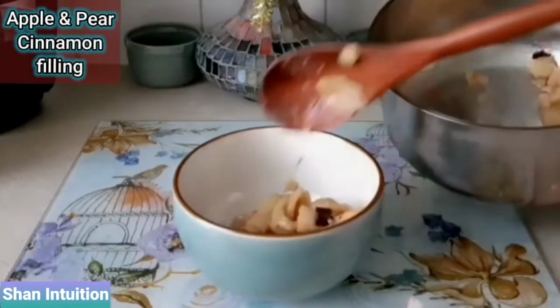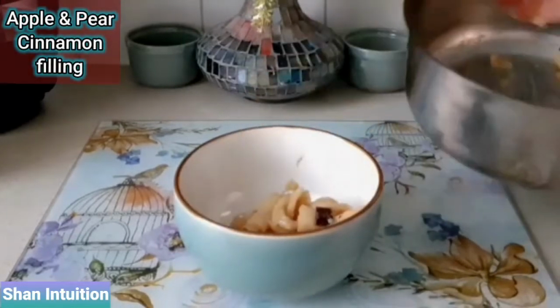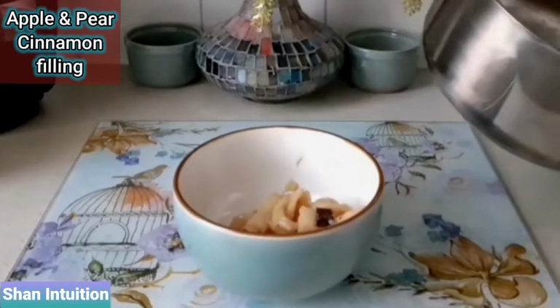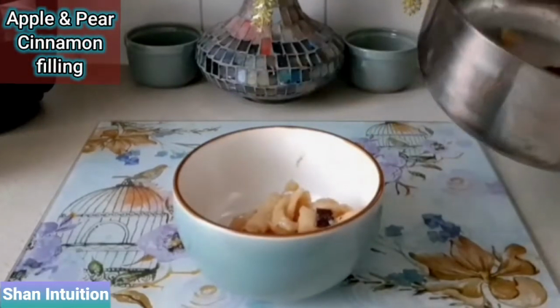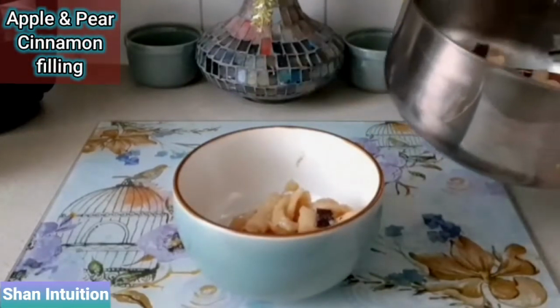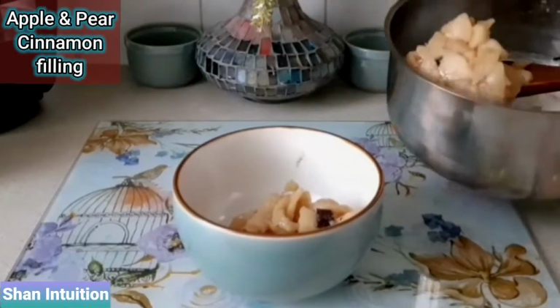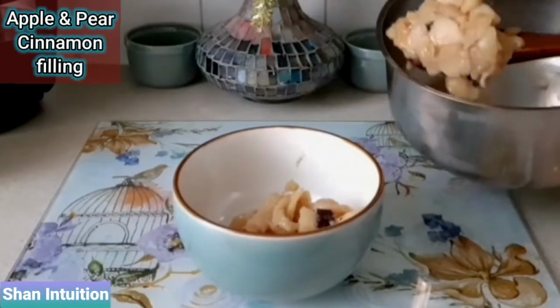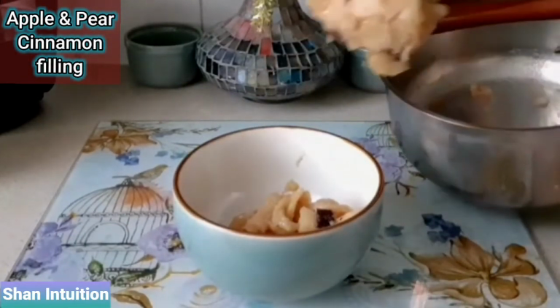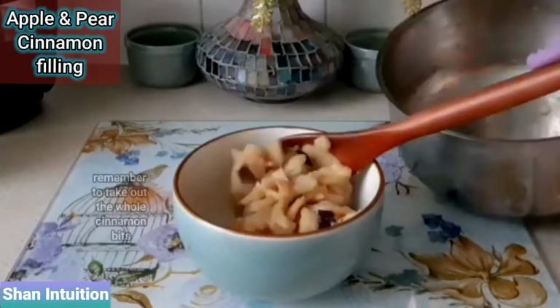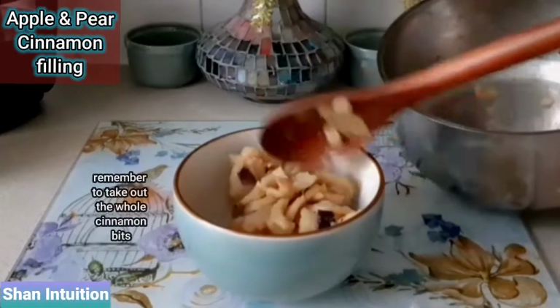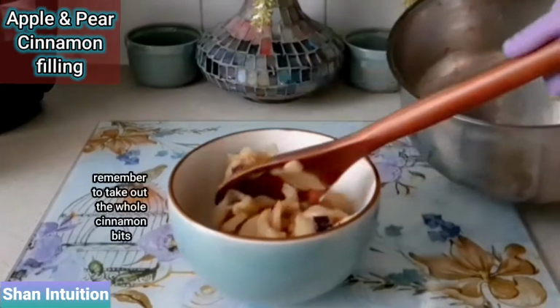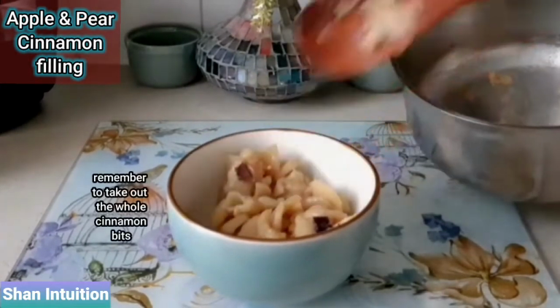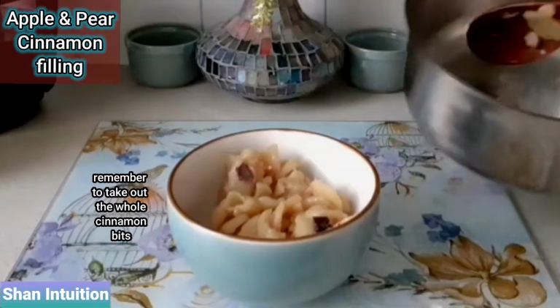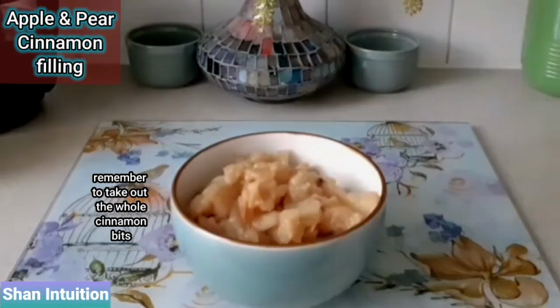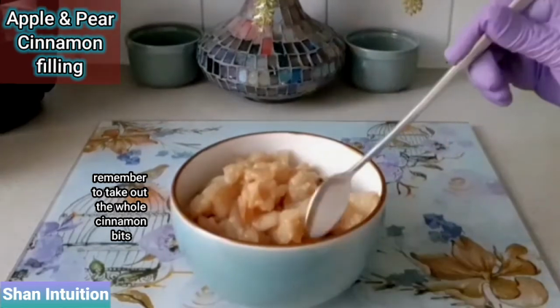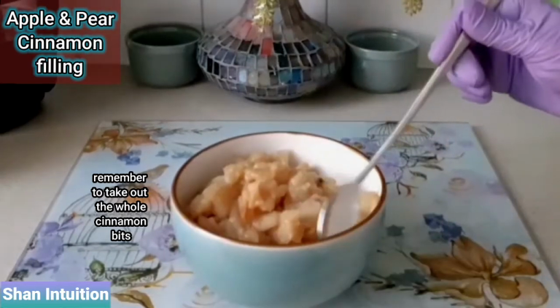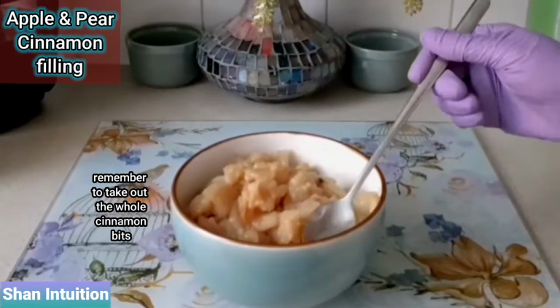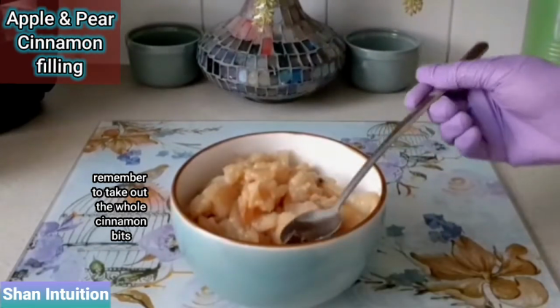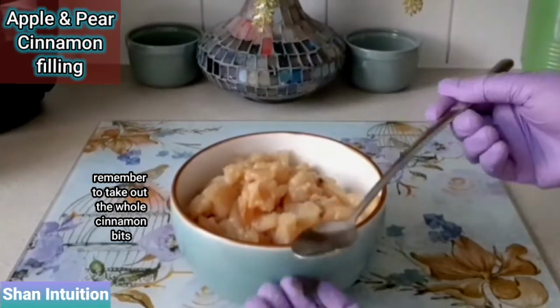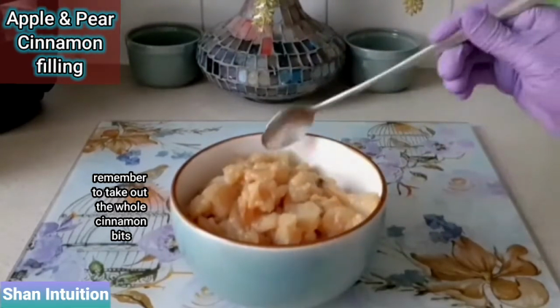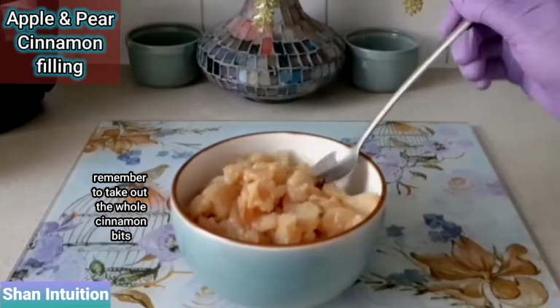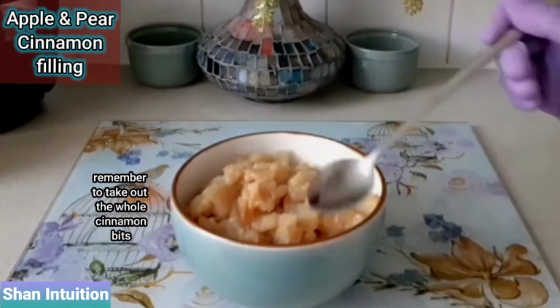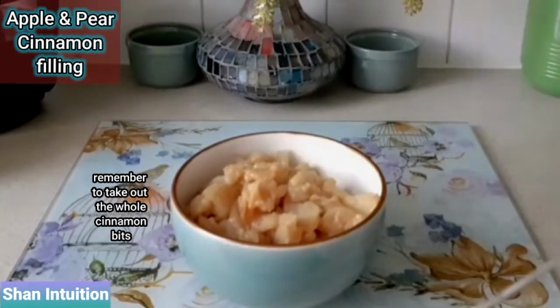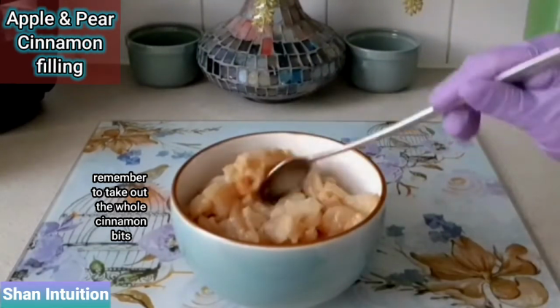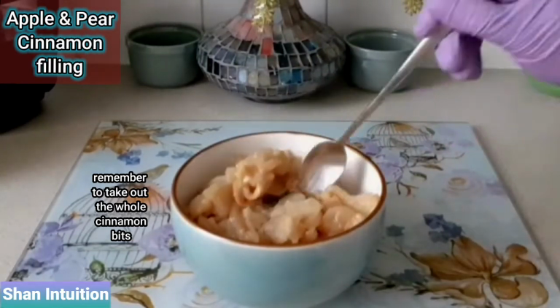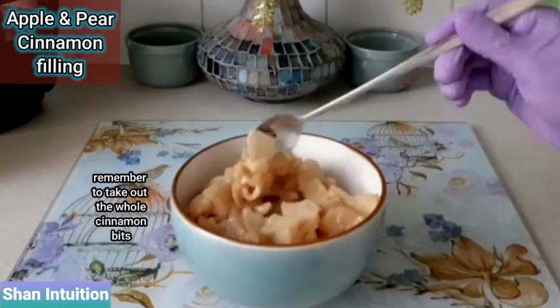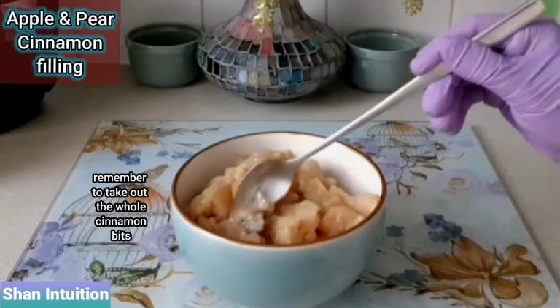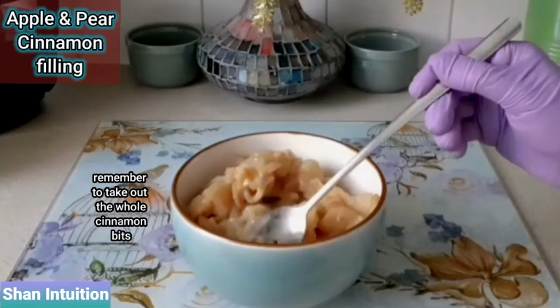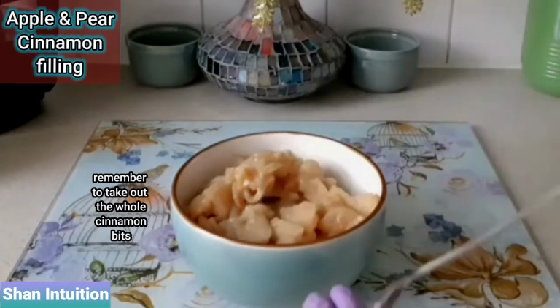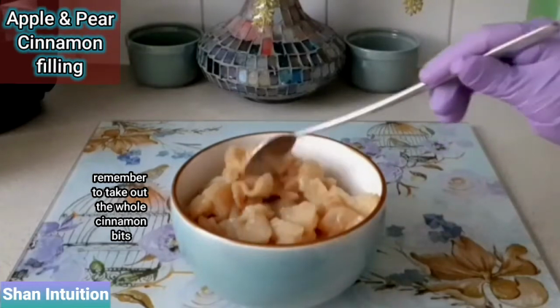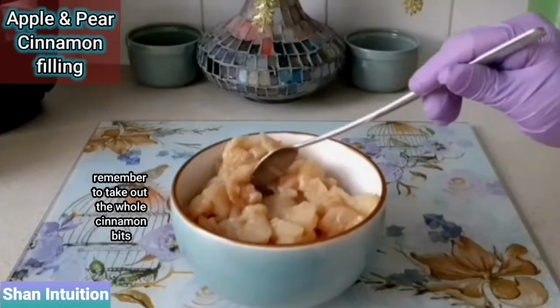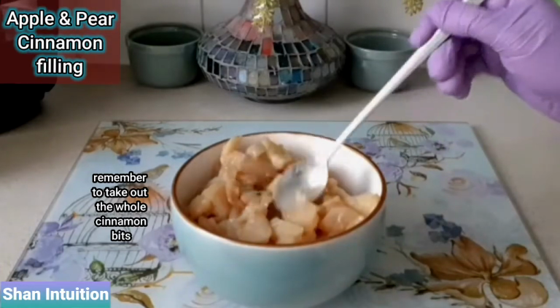Once the fruits are cooked nicely, transfer them into a separate bowl to cool down. I used whole cinnamon bits instead of powder, so they need to be taken out from the apple and pear filling.